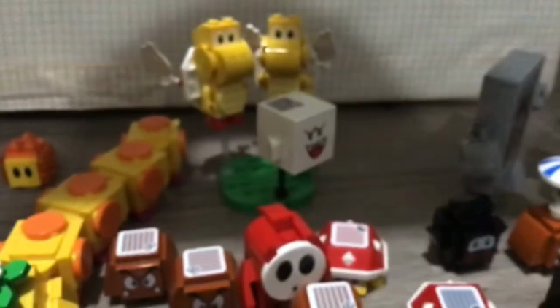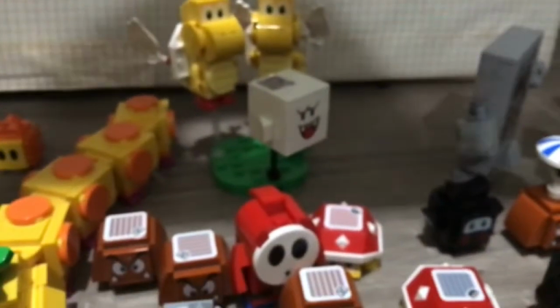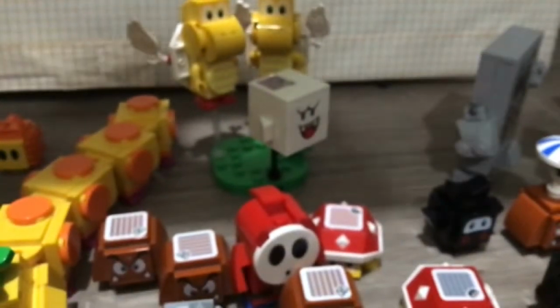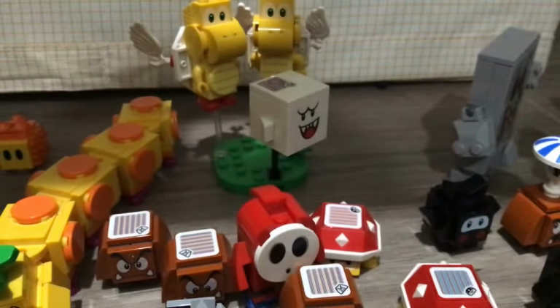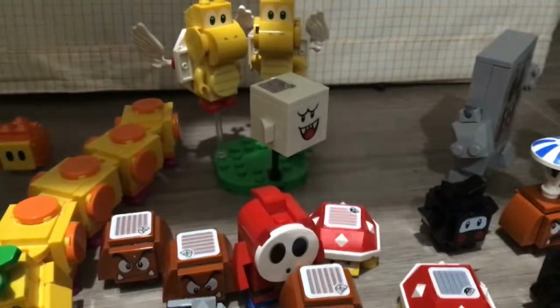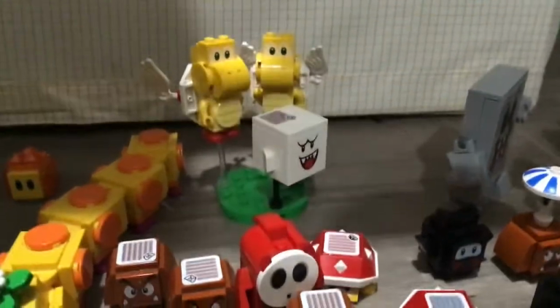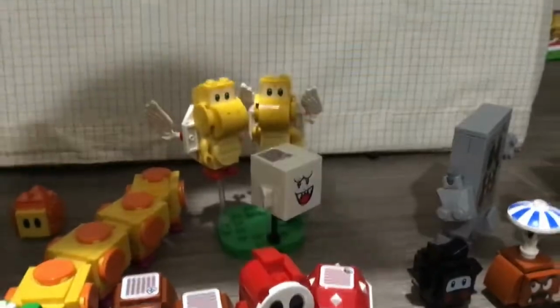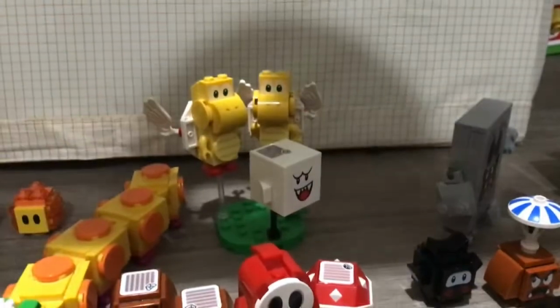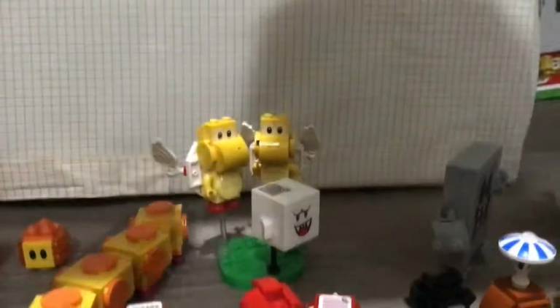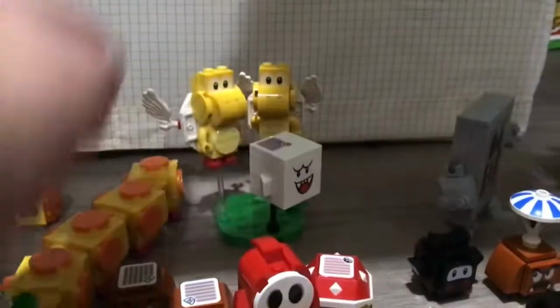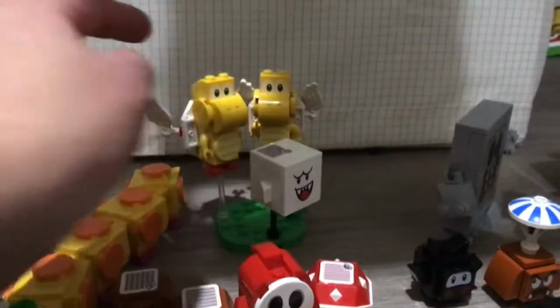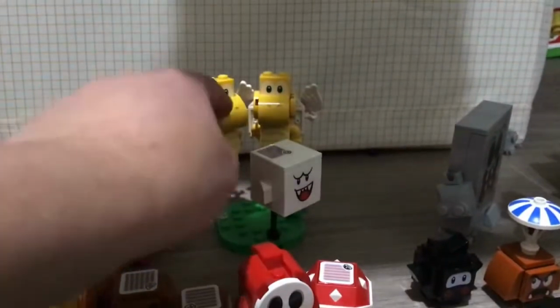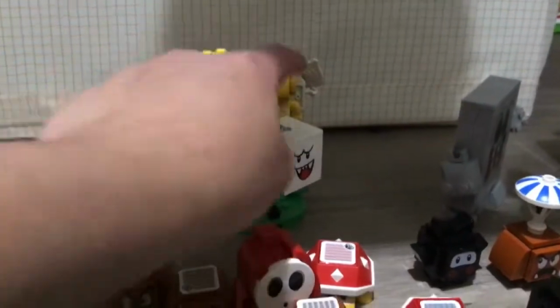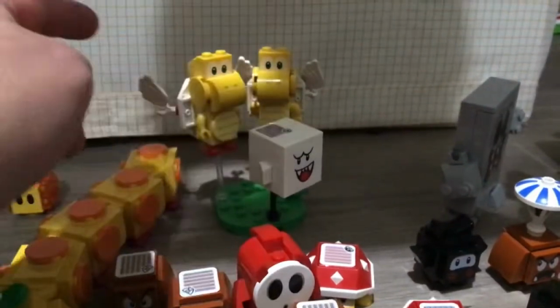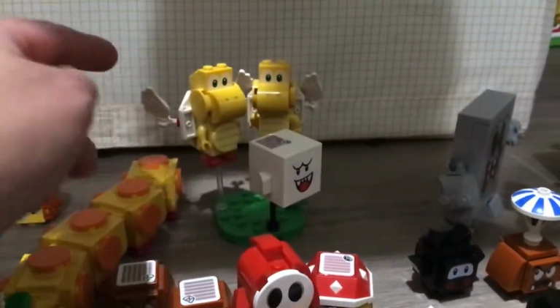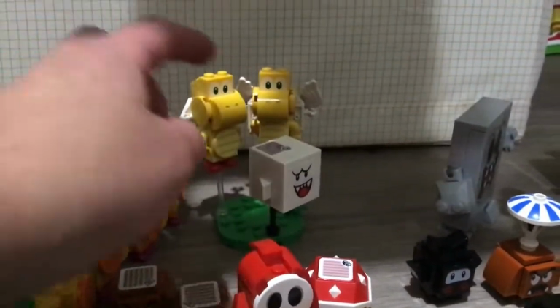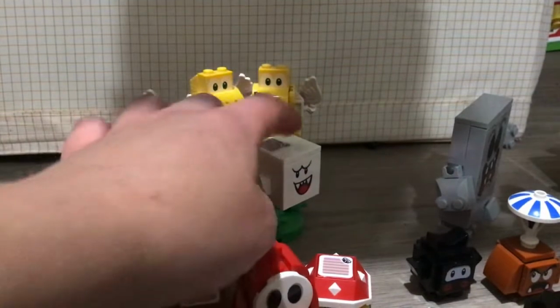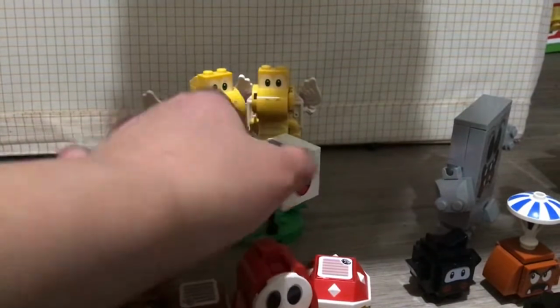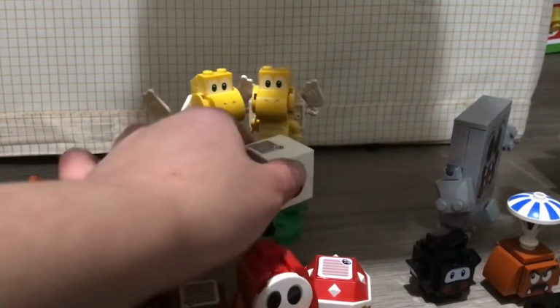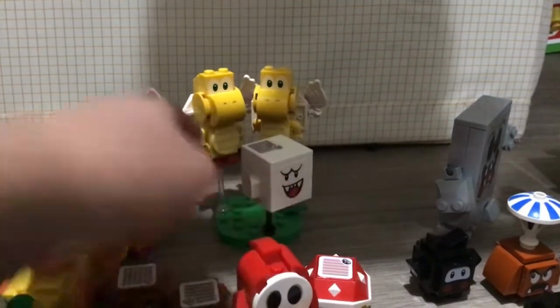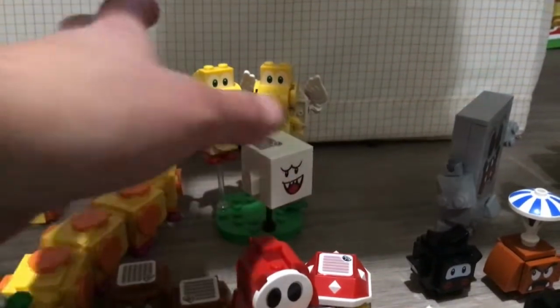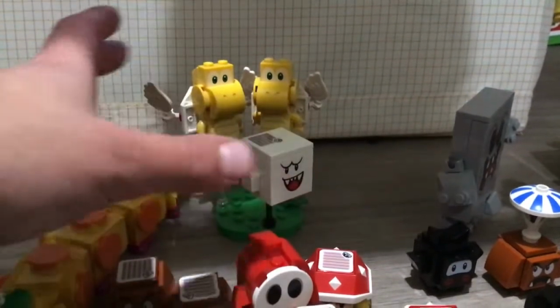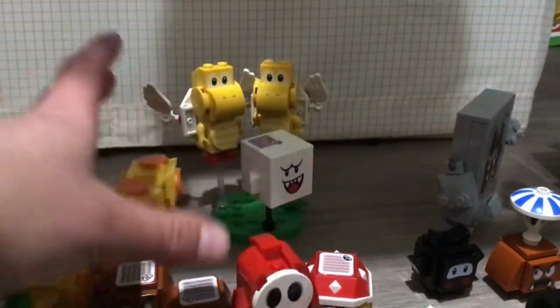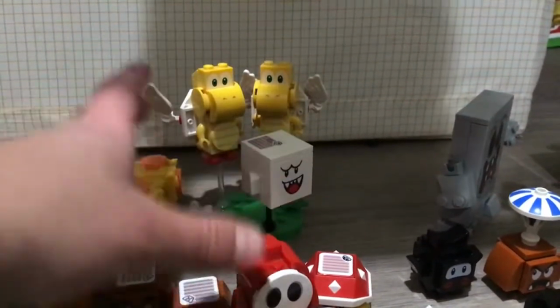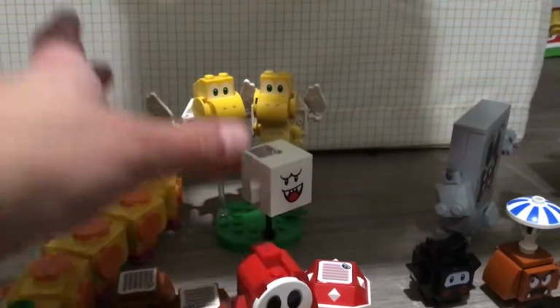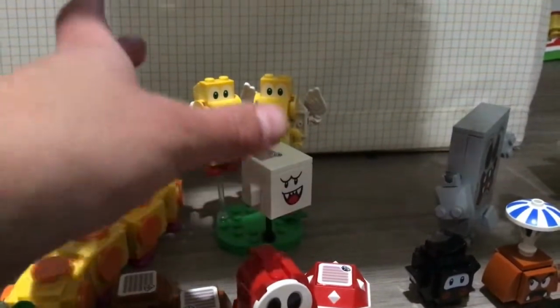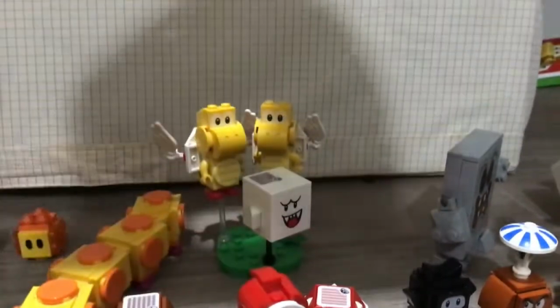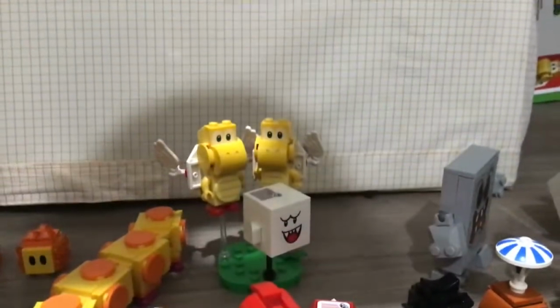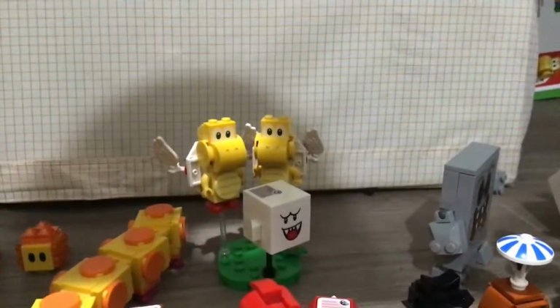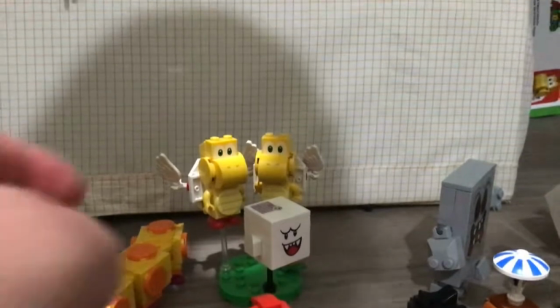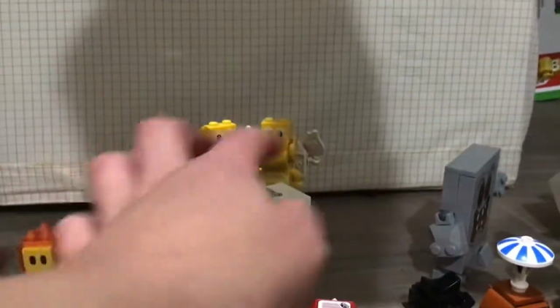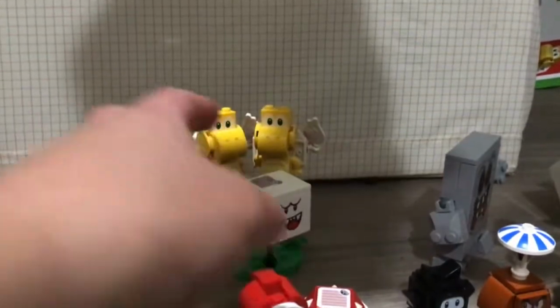And if you collect all the way to Mario sets, you'll end up with two pairs of Koopas. And the Boo — these are all three flying characters that fly around.